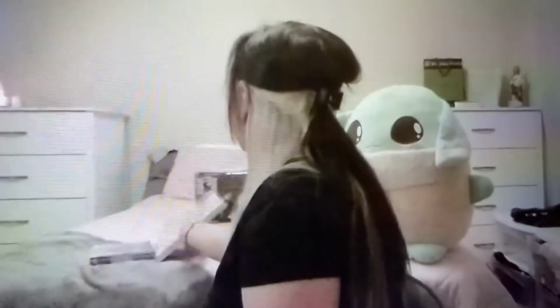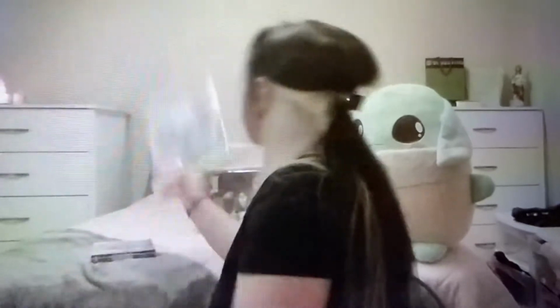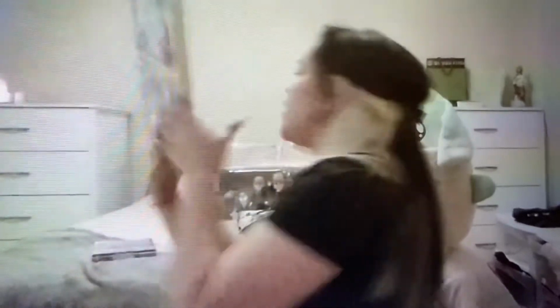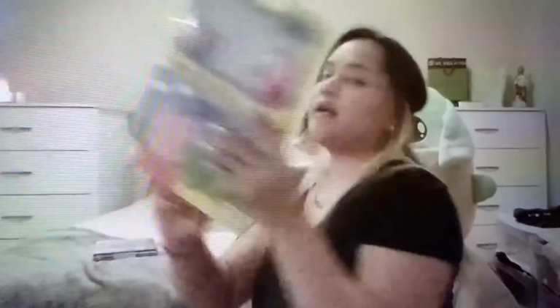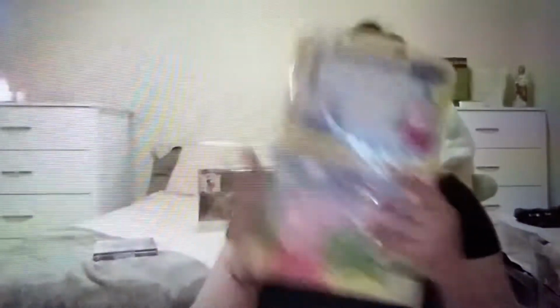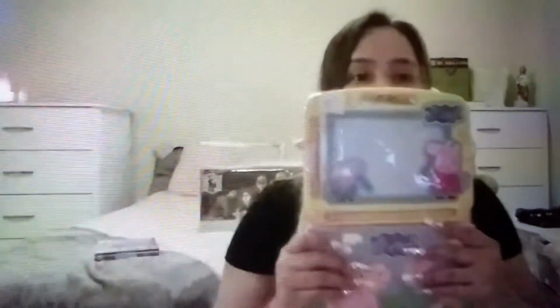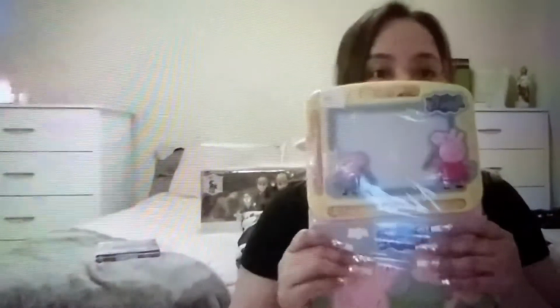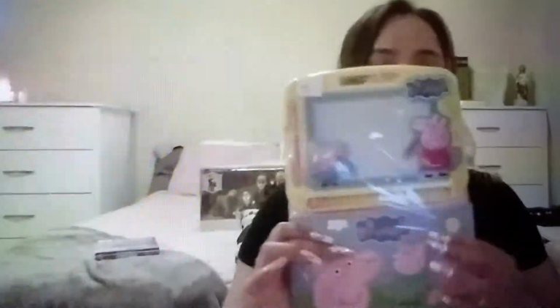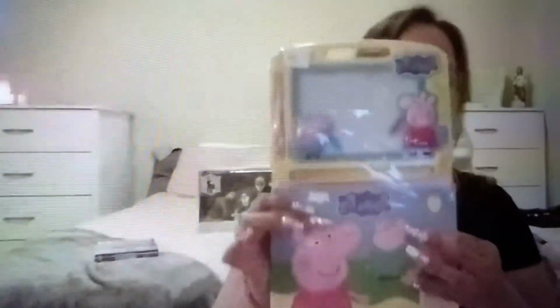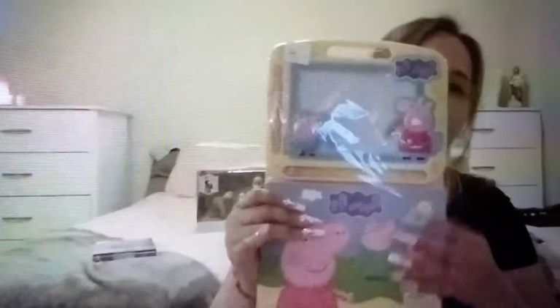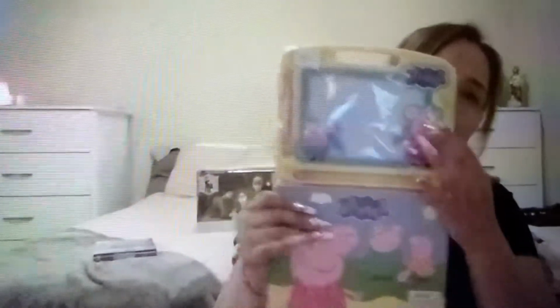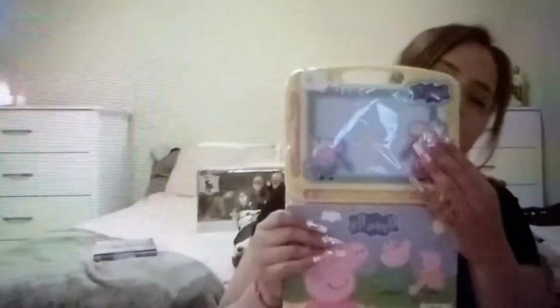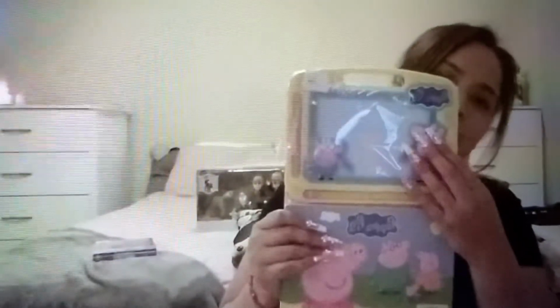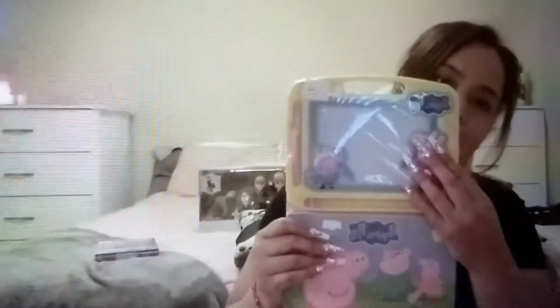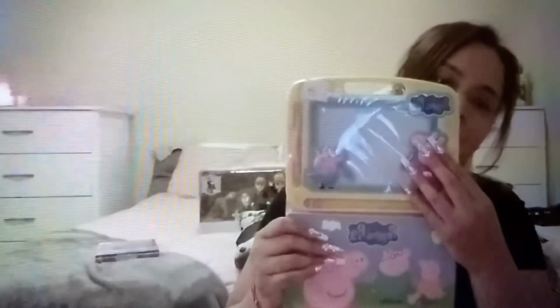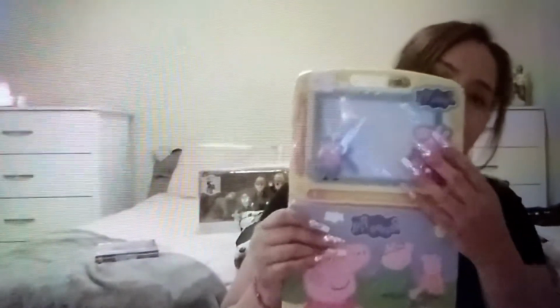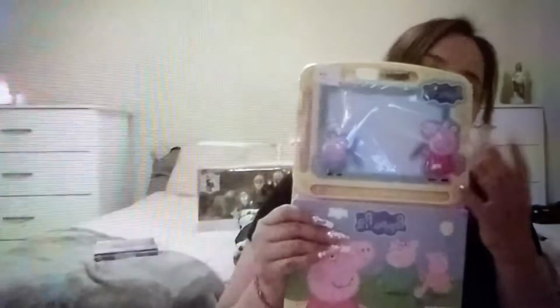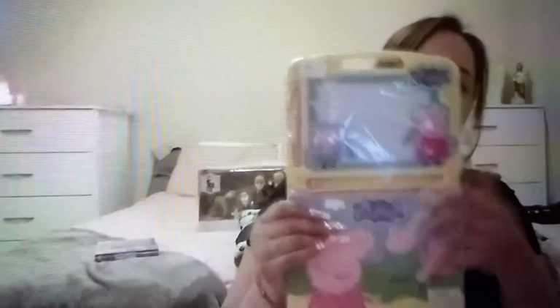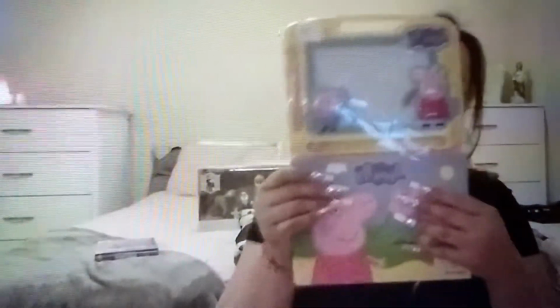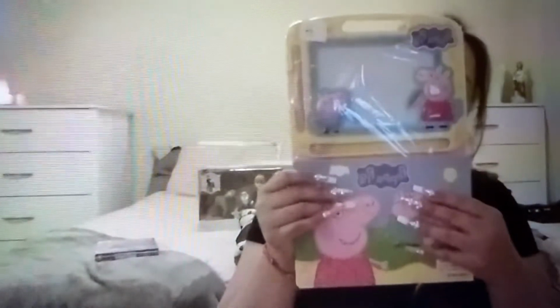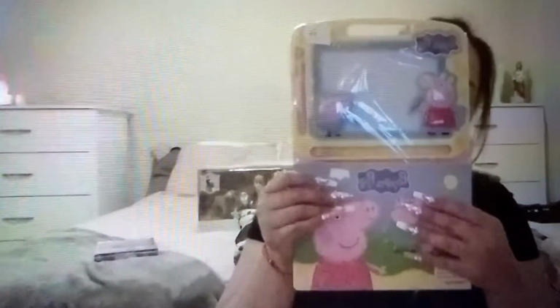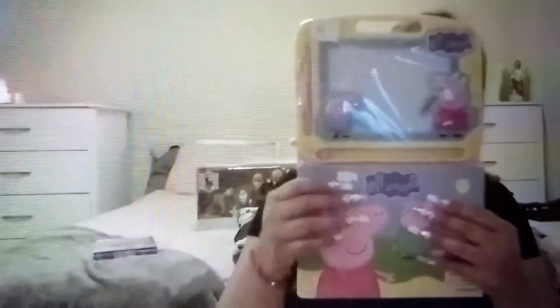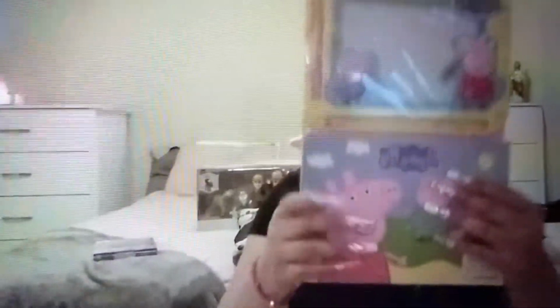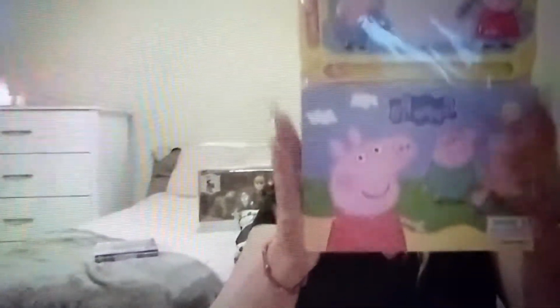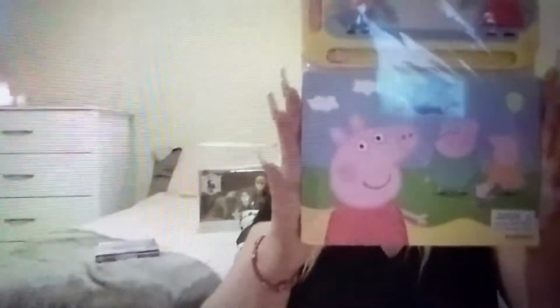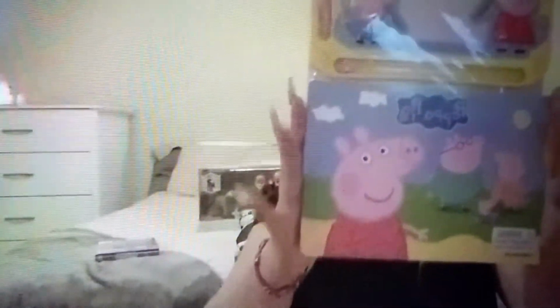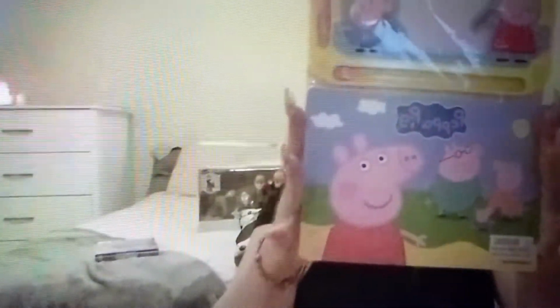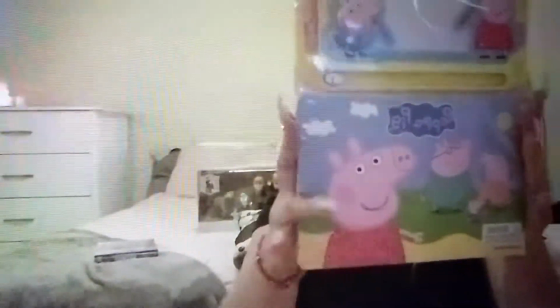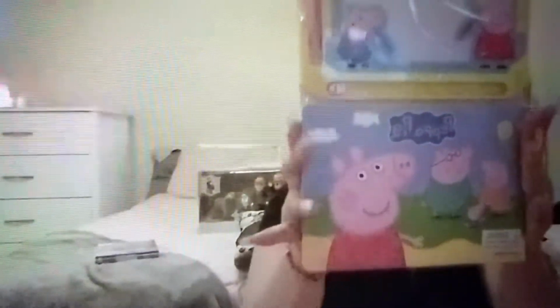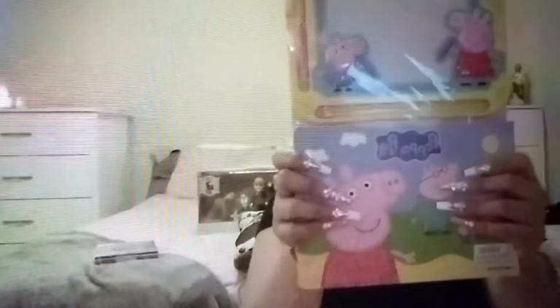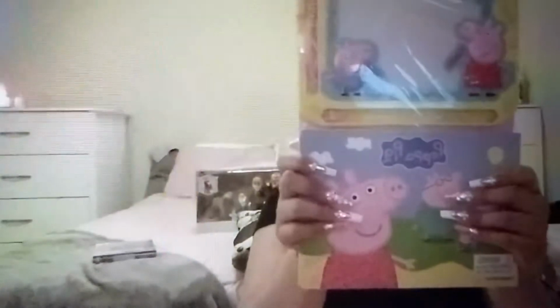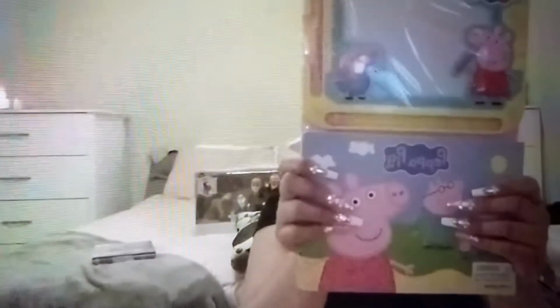Next I got my daughter this Peppa Pig book with a drawing pad. She likes Peppa Pig, so I figured this was a cute little find for her.